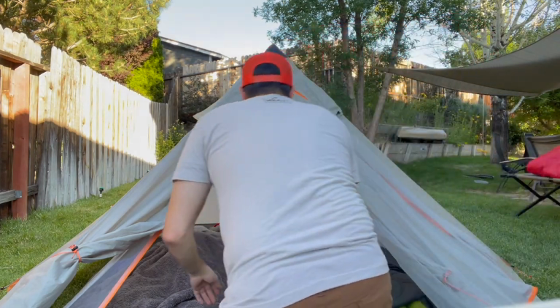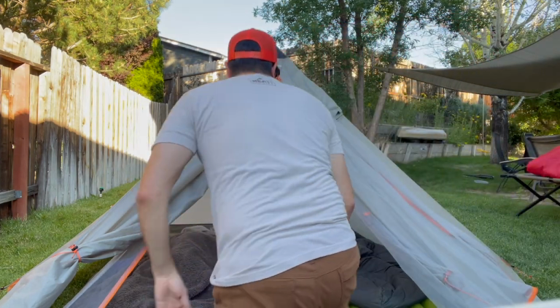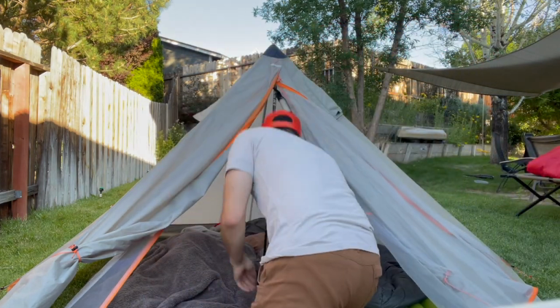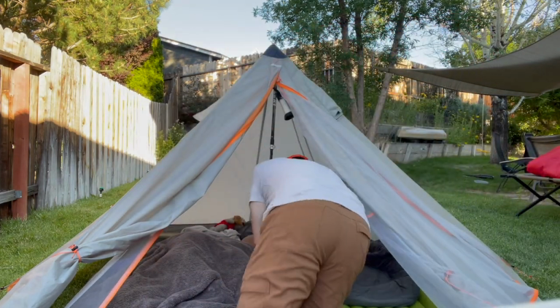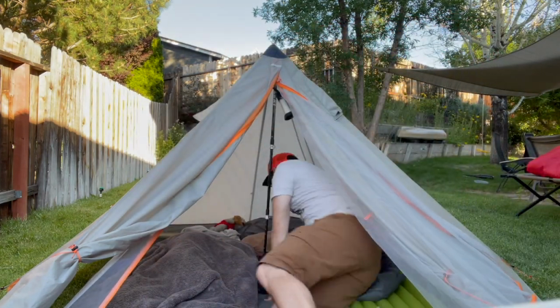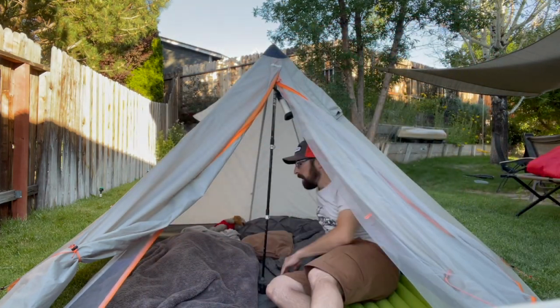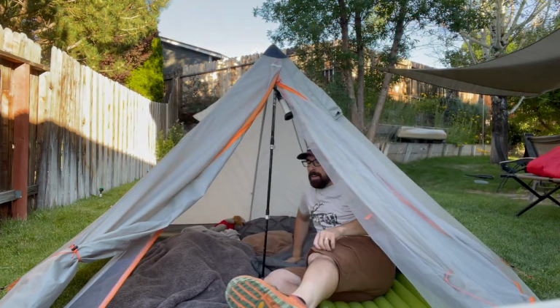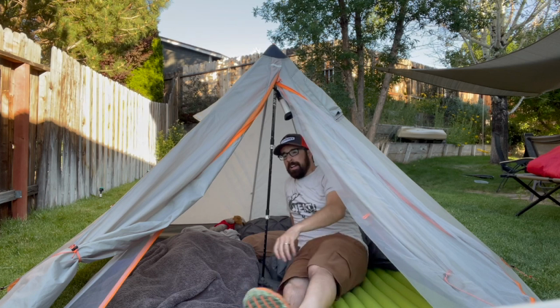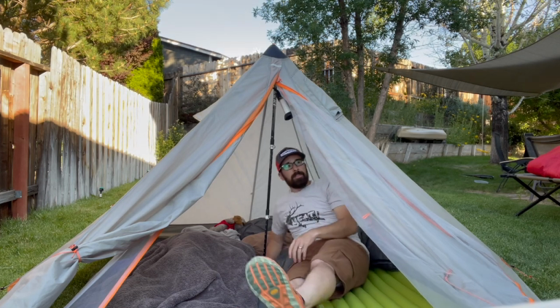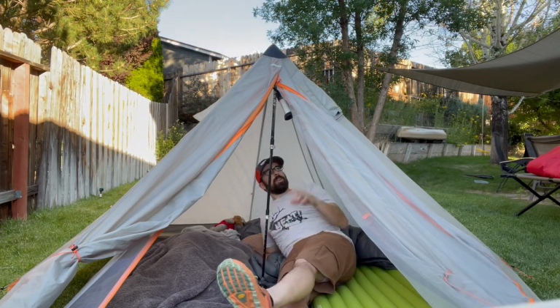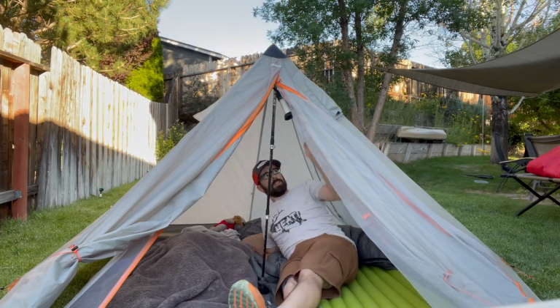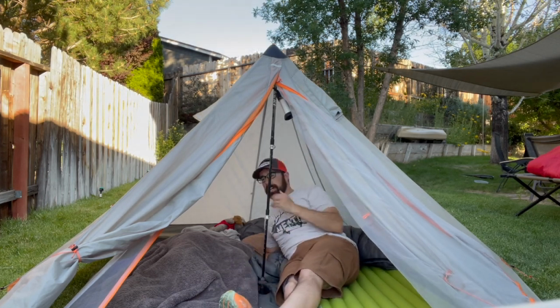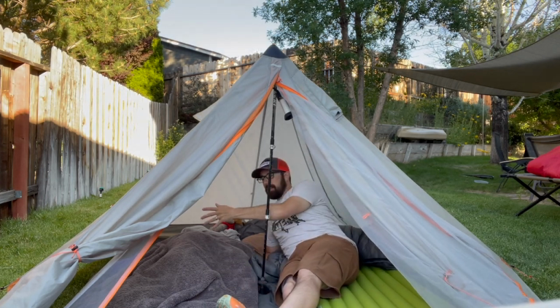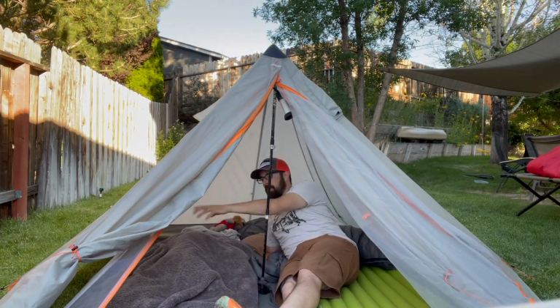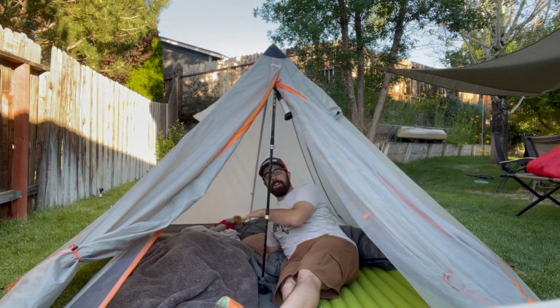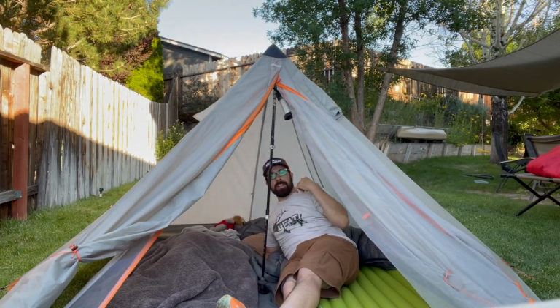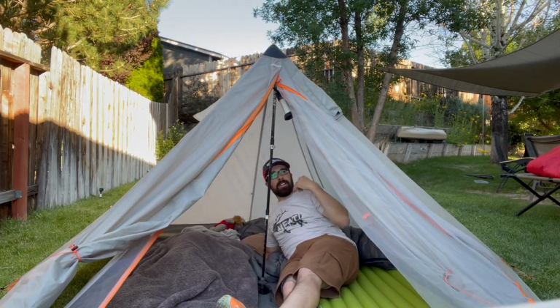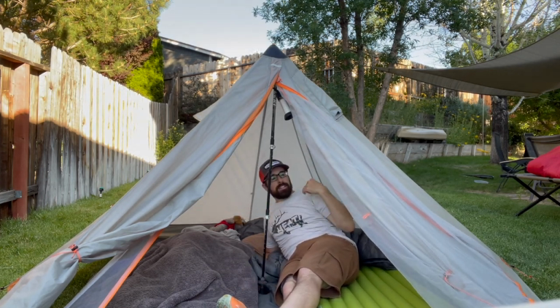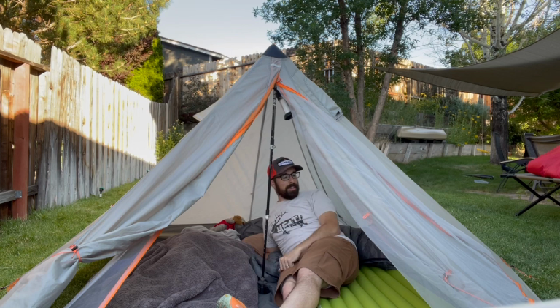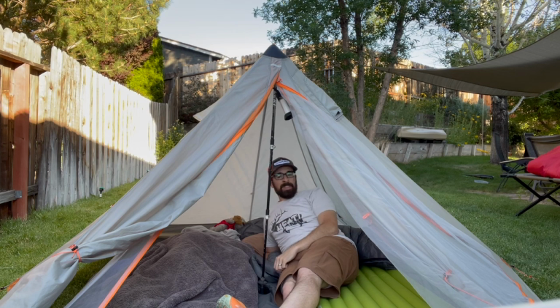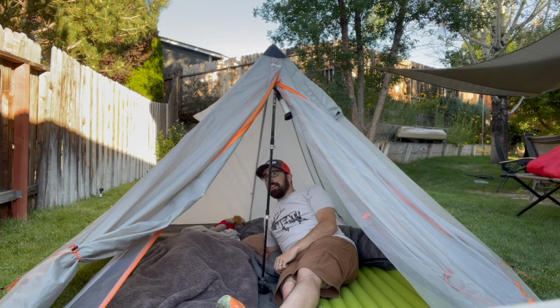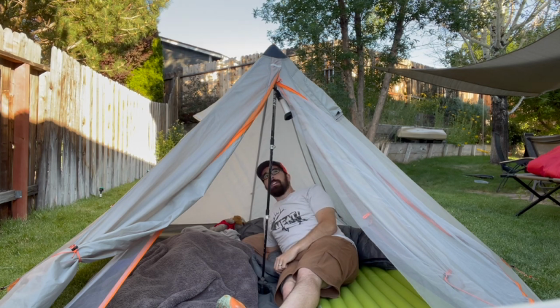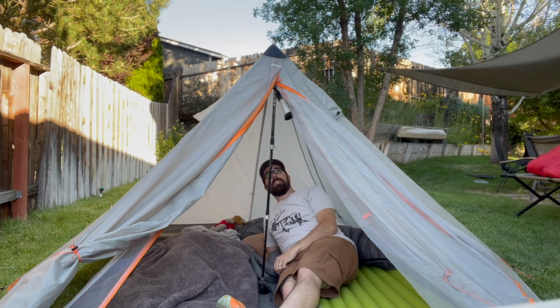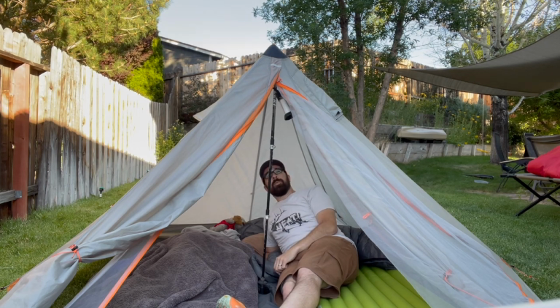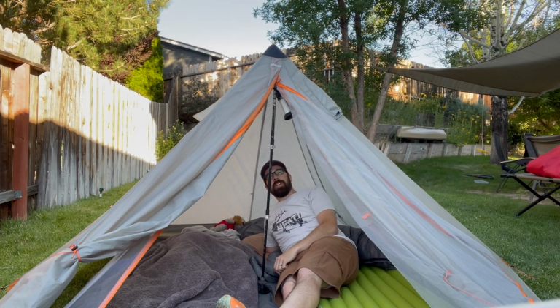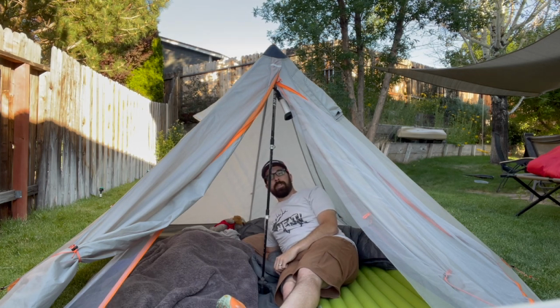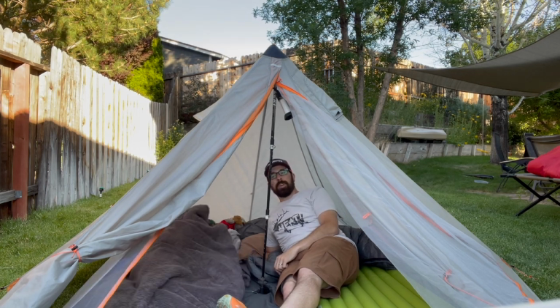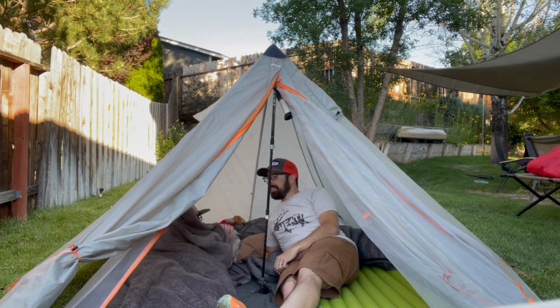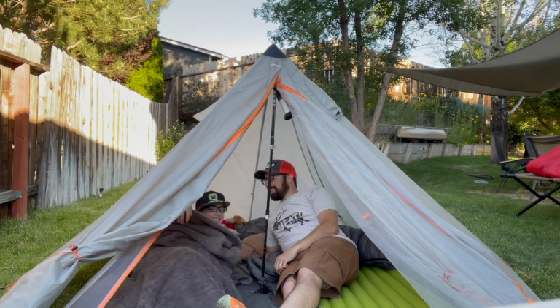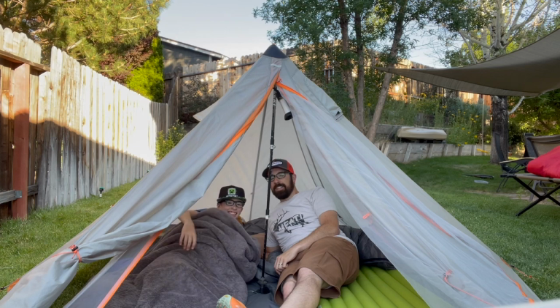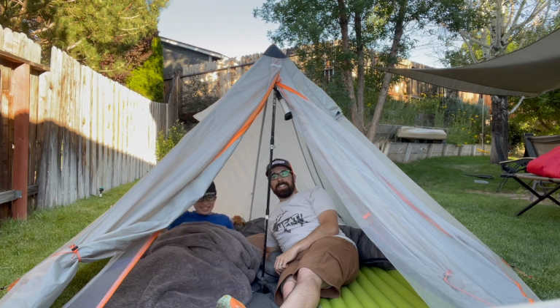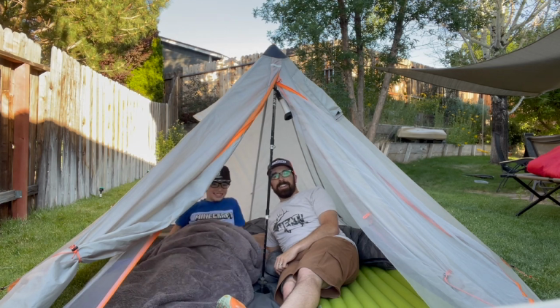Come on in. If you have the stove, it's on this side, and your gear is on this side over here. If you've got two people, you've got room for two. That's great. That's Spencer in here.